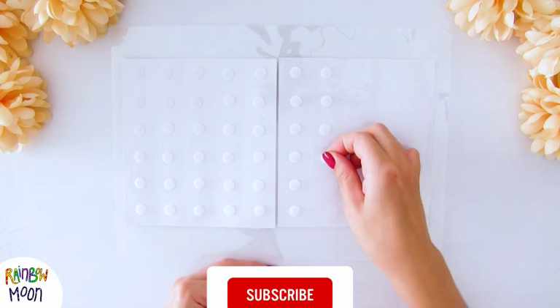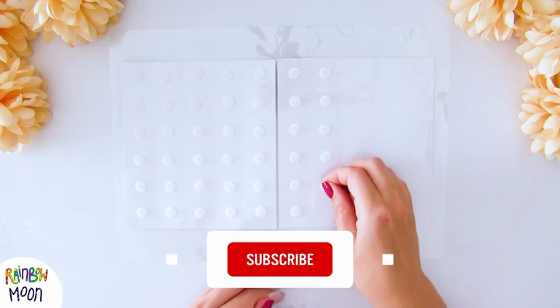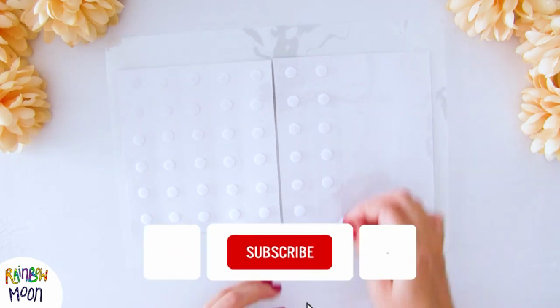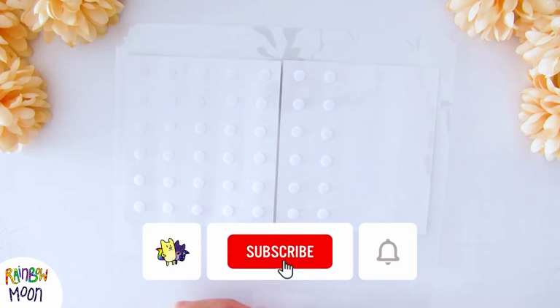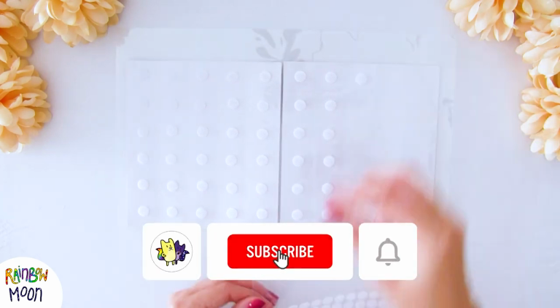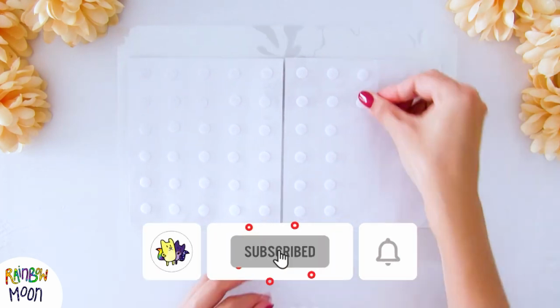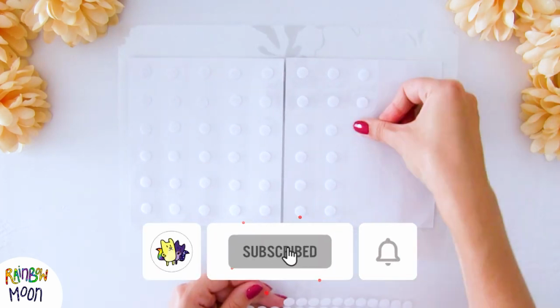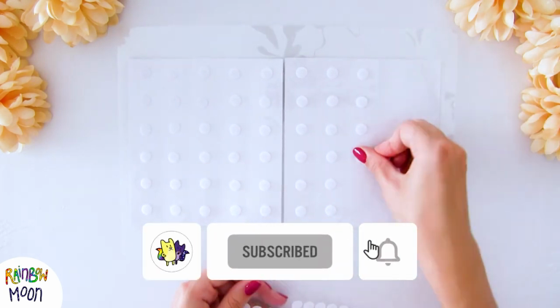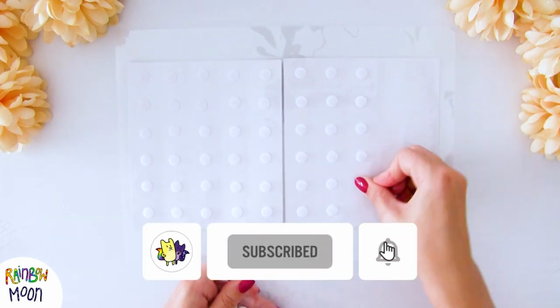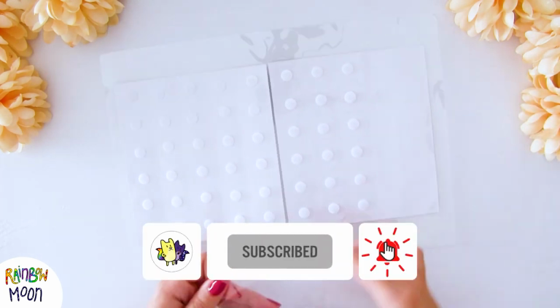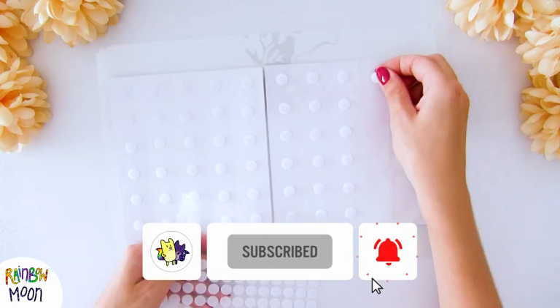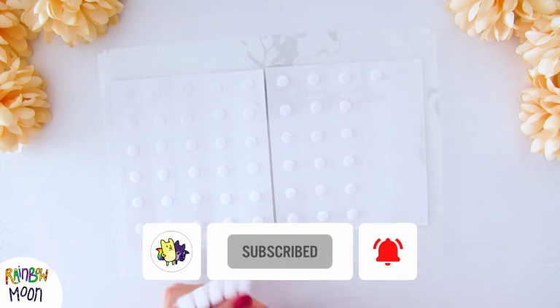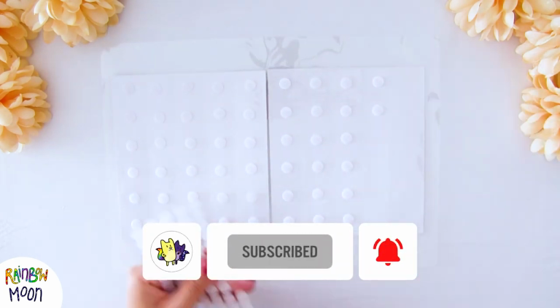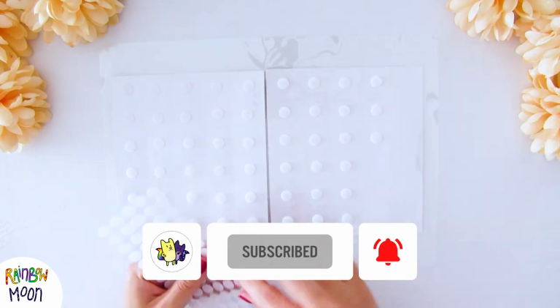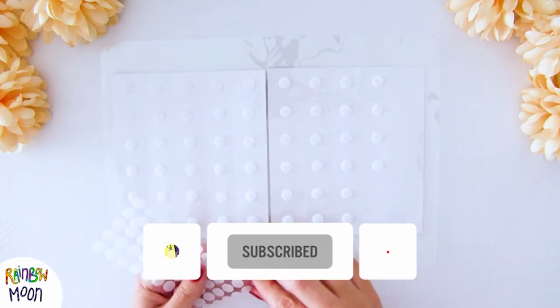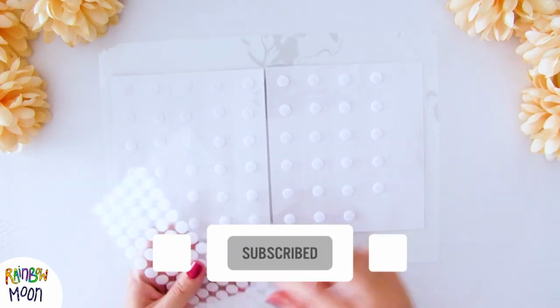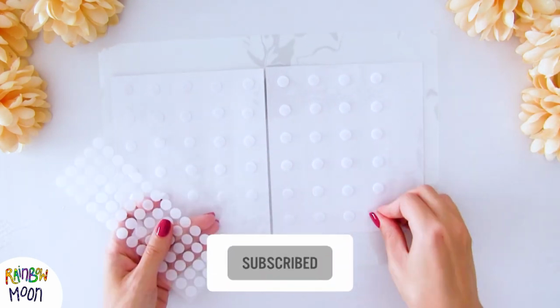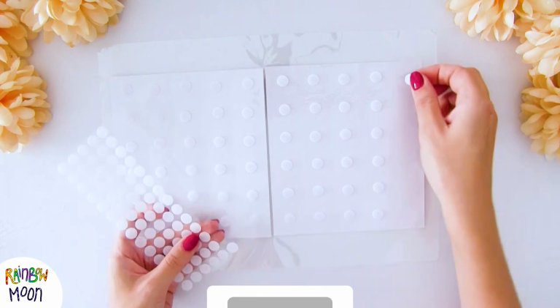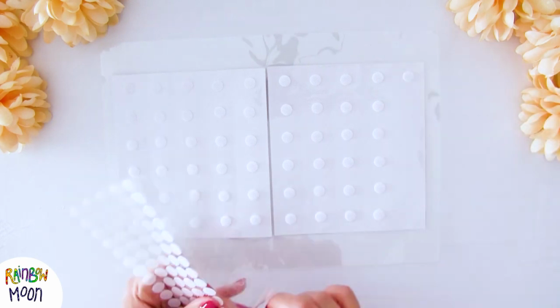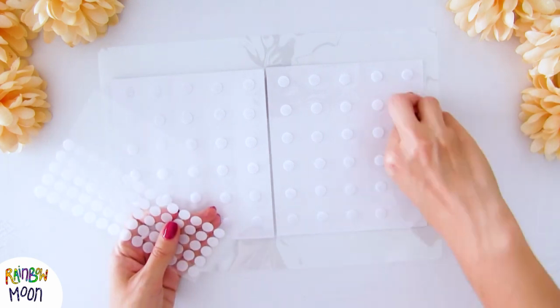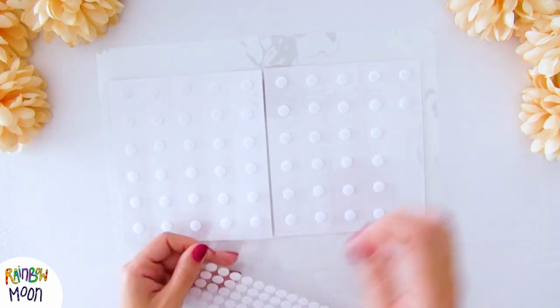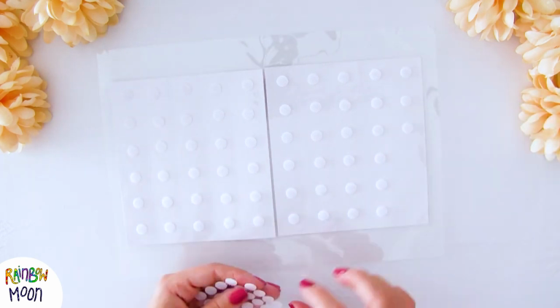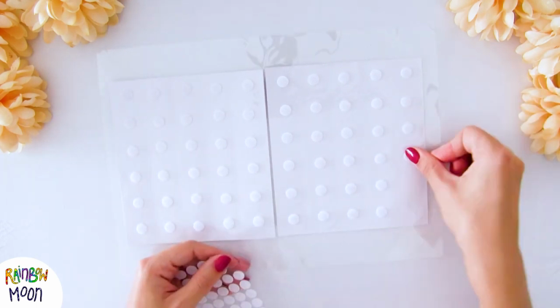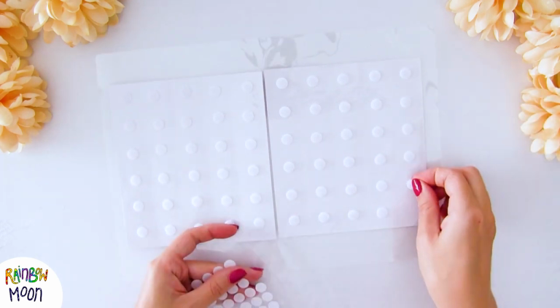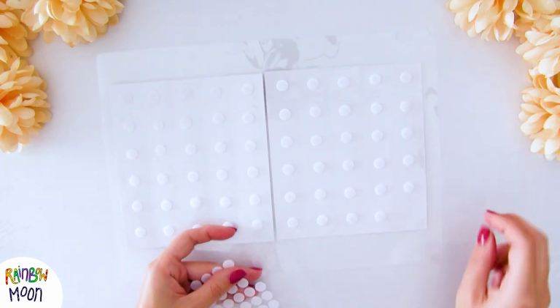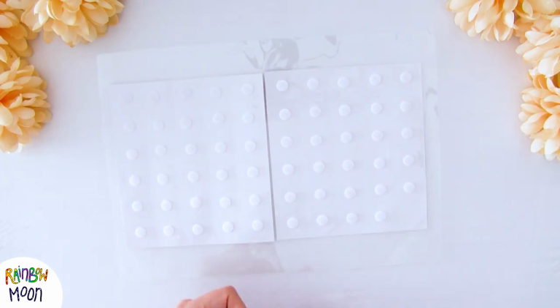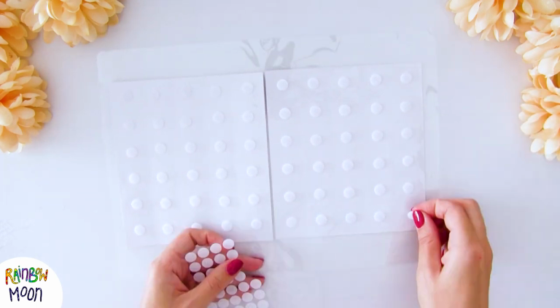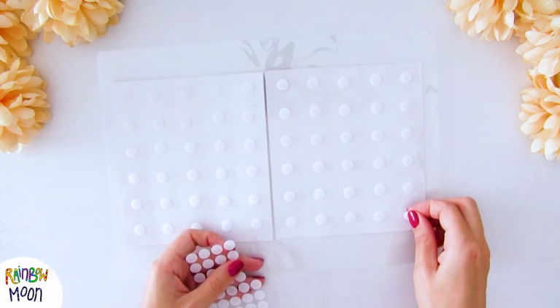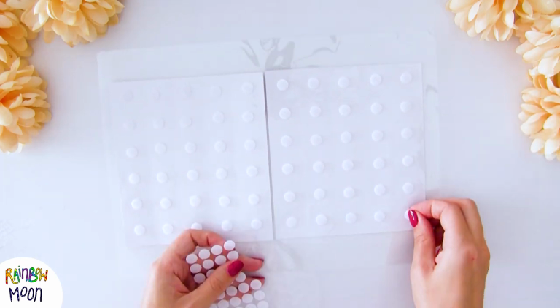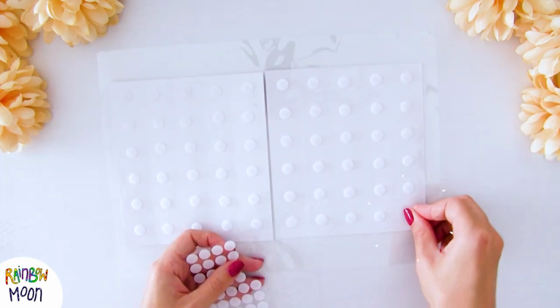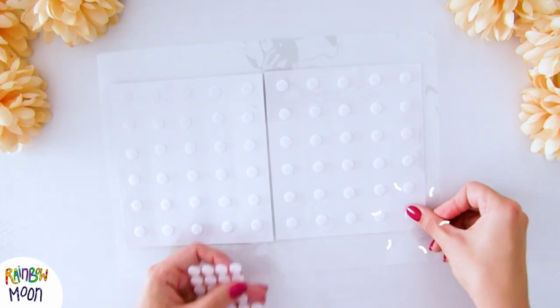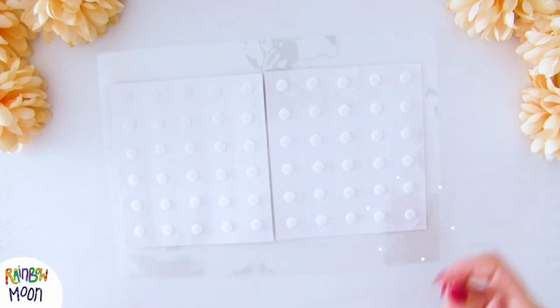Remember to subscribe to our channel to see many more videos like this one. We have lots of ideas to teach how to read. Don't miss the playlist we leave in the description of the video.